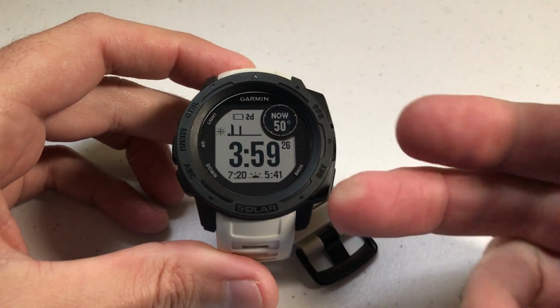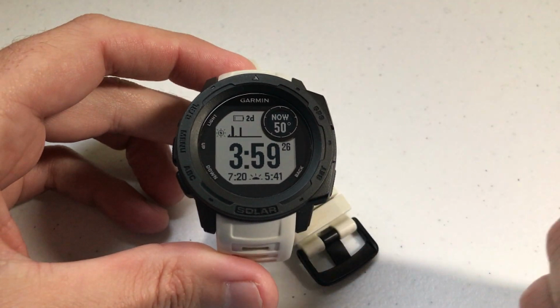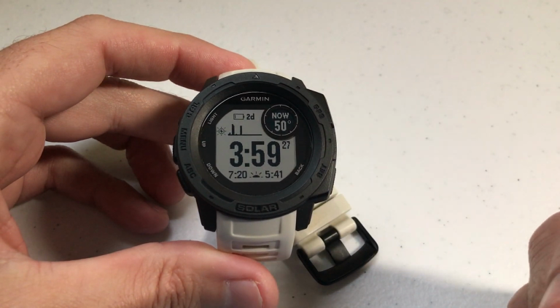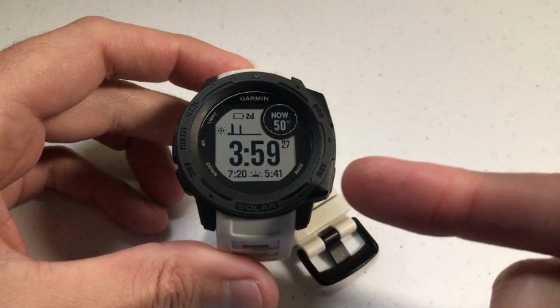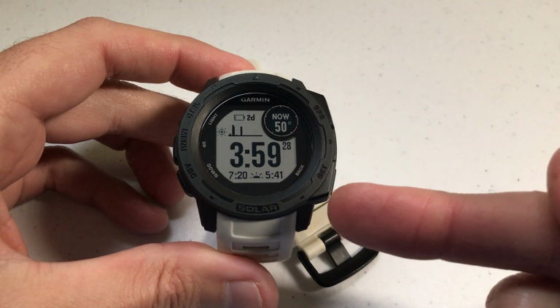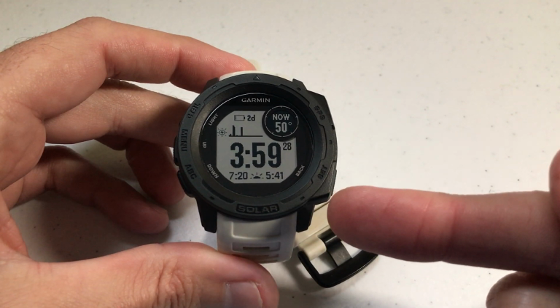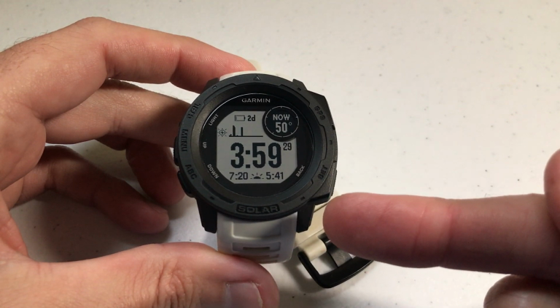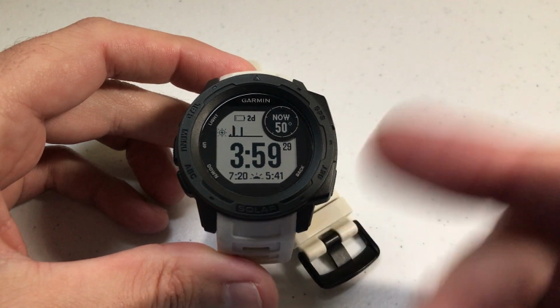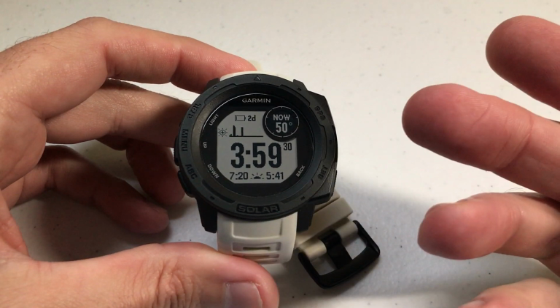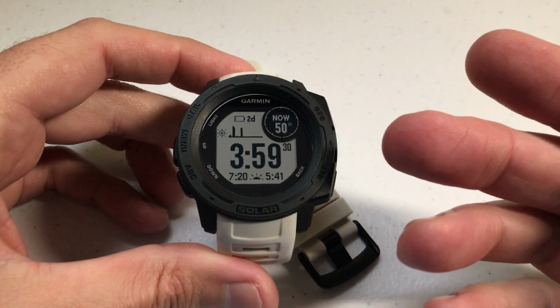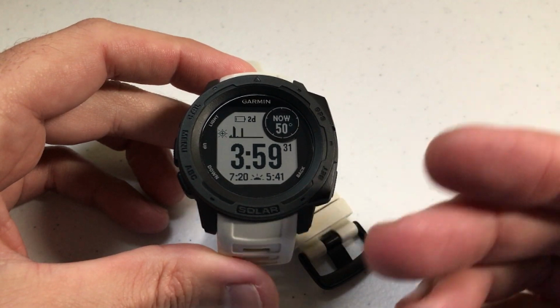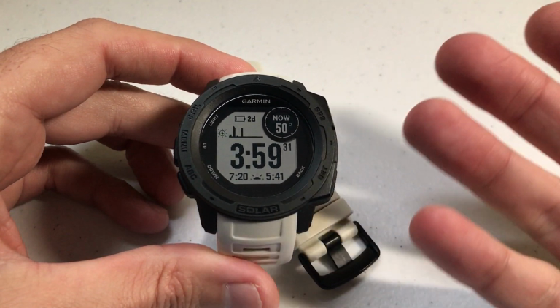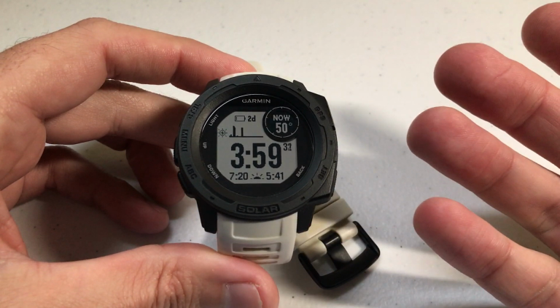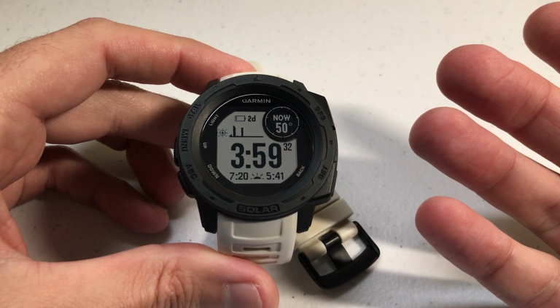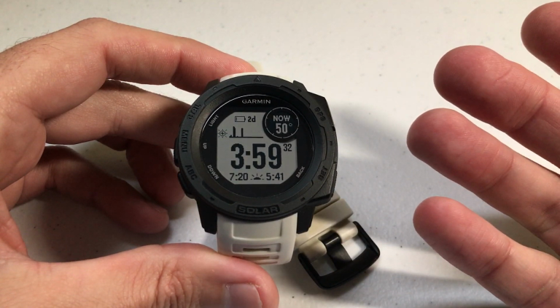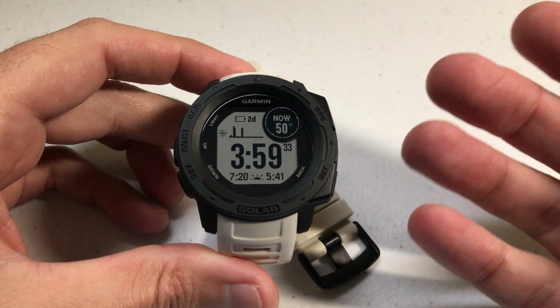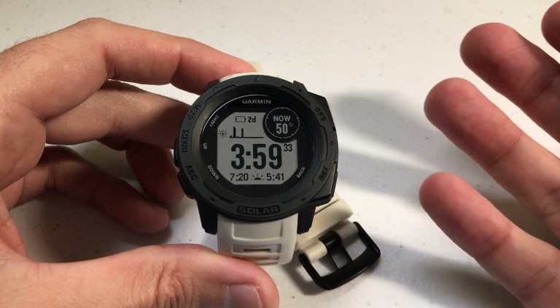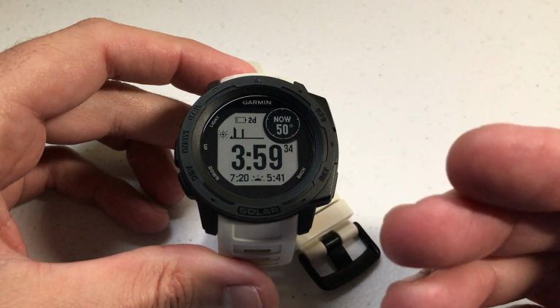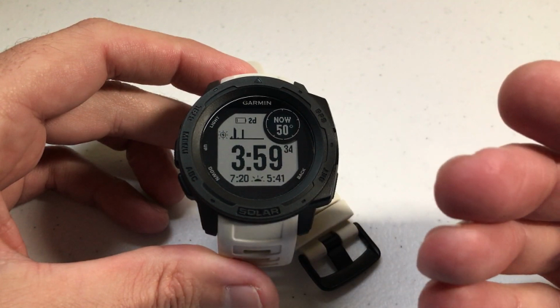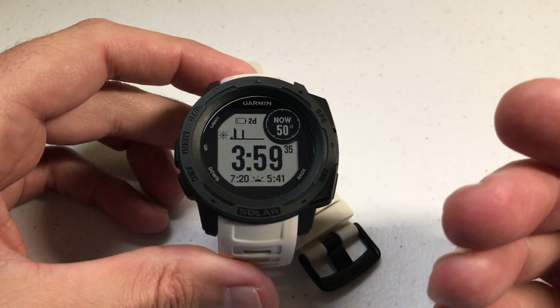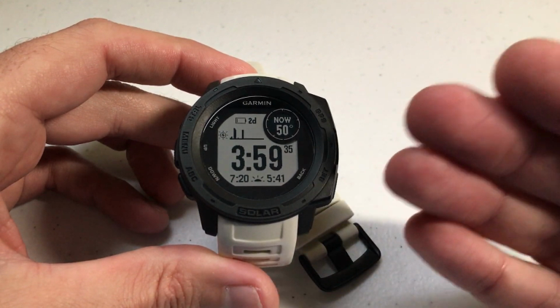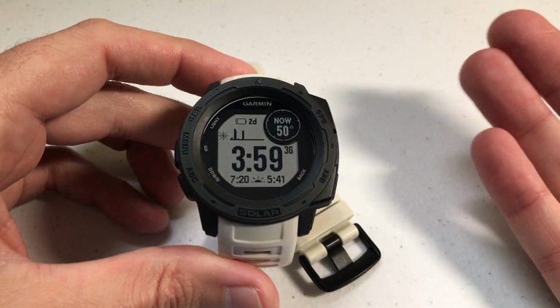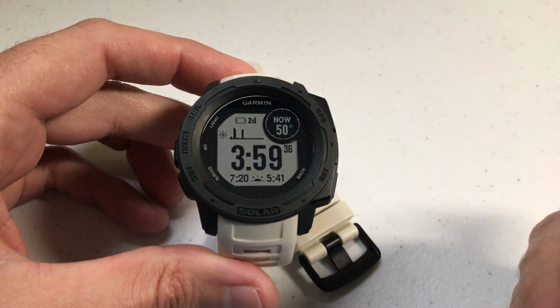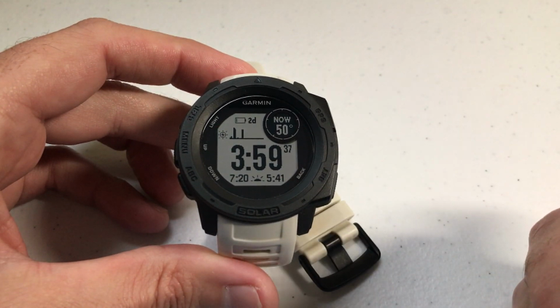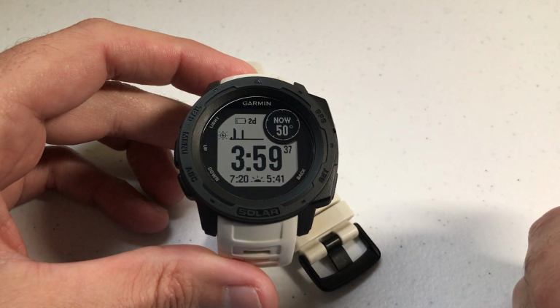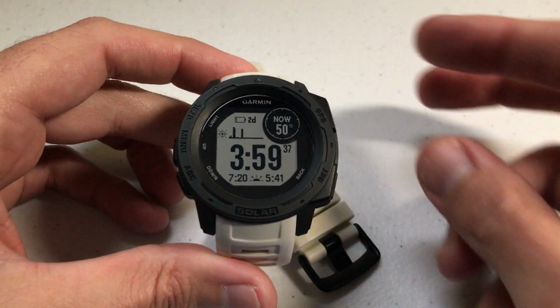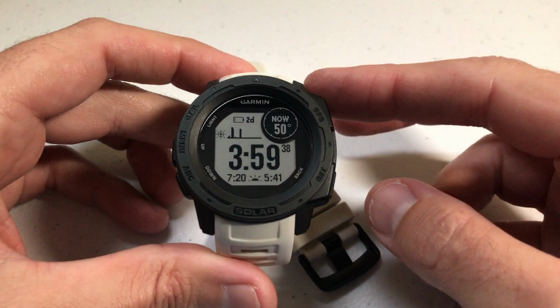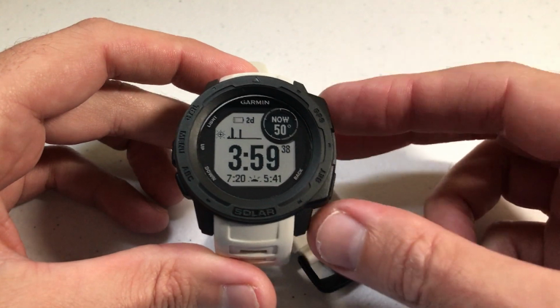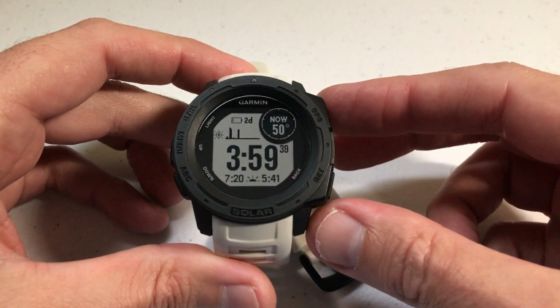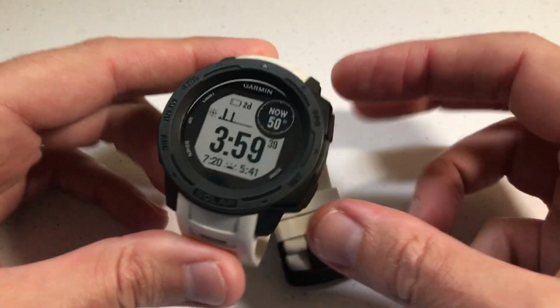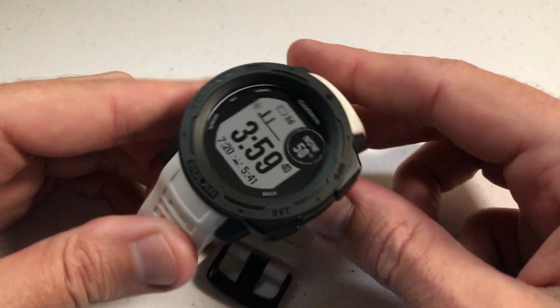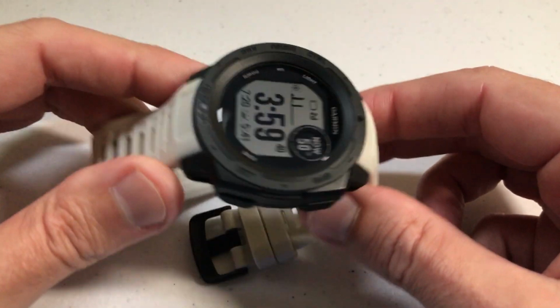I like to start by saying this is the Garmin Instinct solar non-tactical watch. It doesn't matter which version of Garmin Instinct you have currently — all of the models out there, solar, not solar, tactical, not tactical — they all use the same watch case and they all have the same bands.